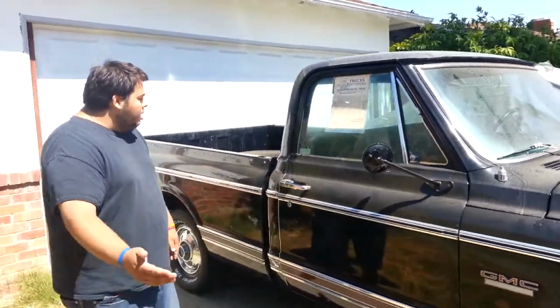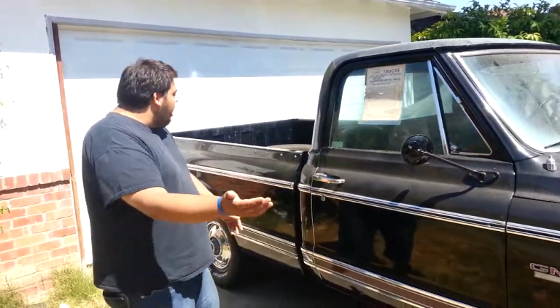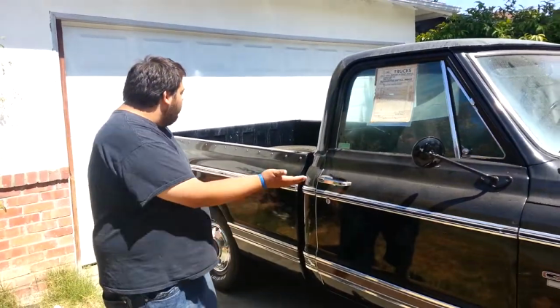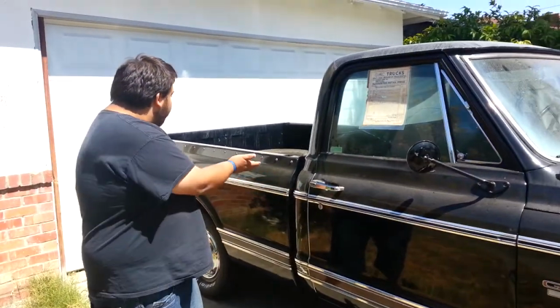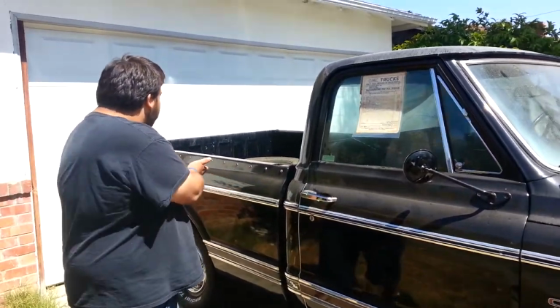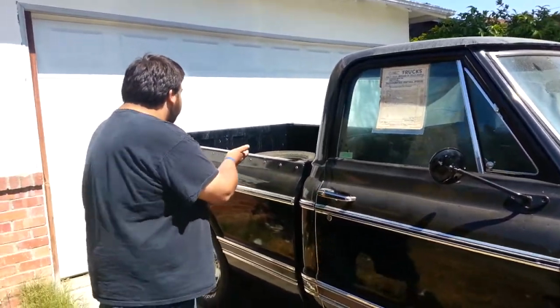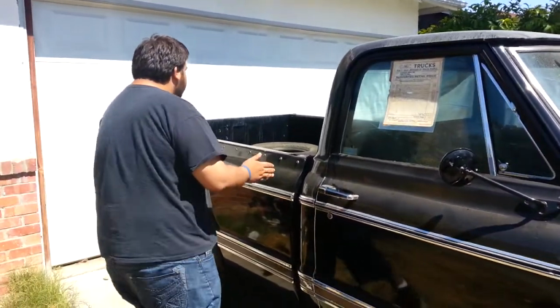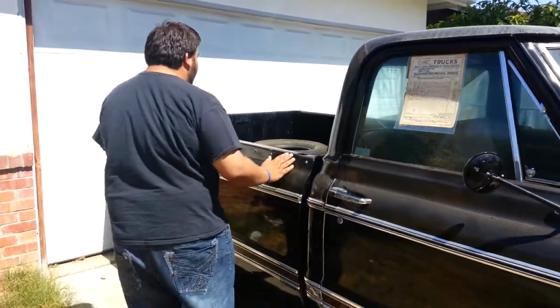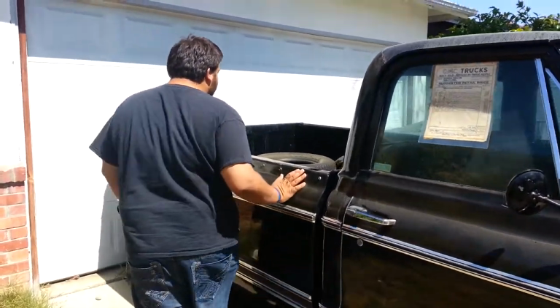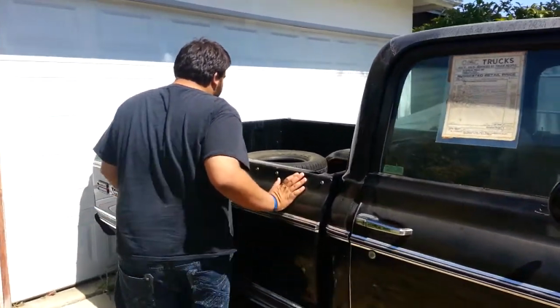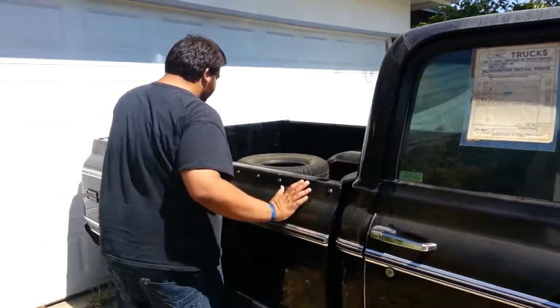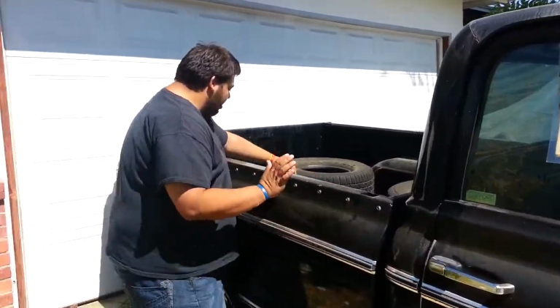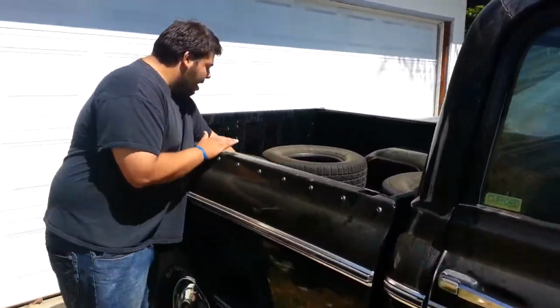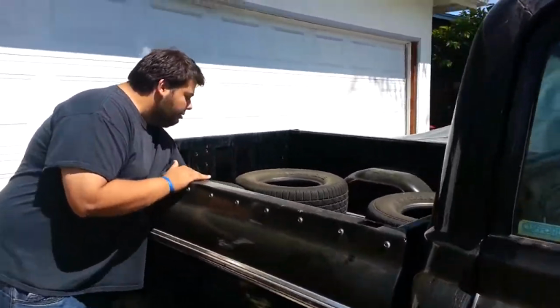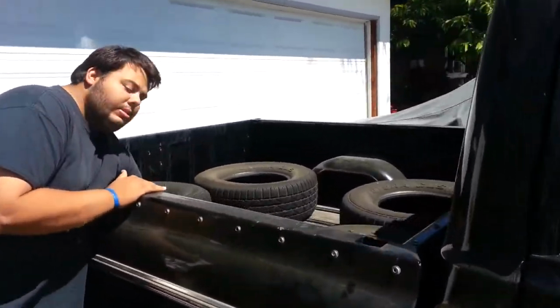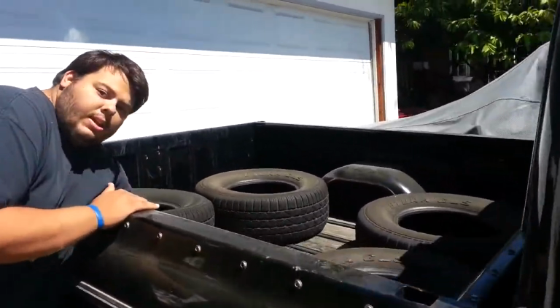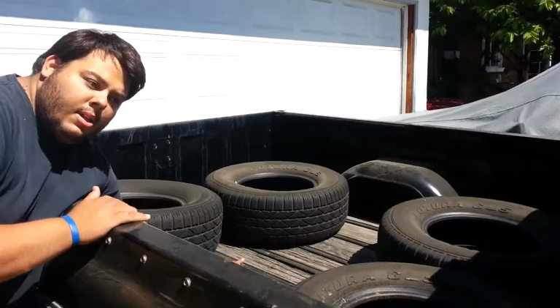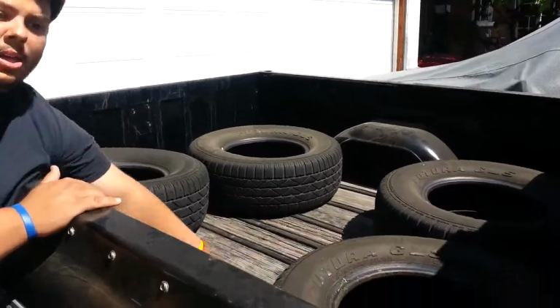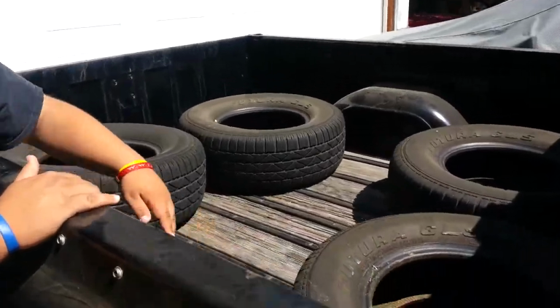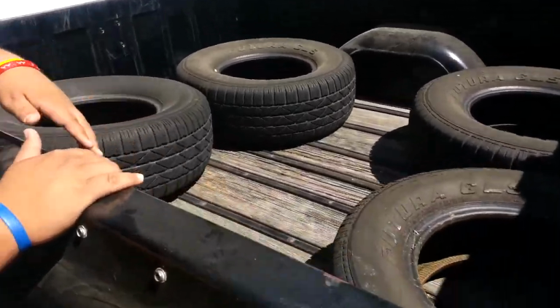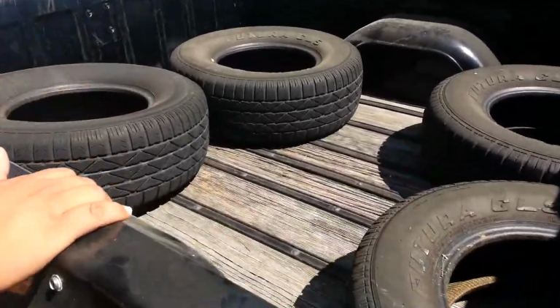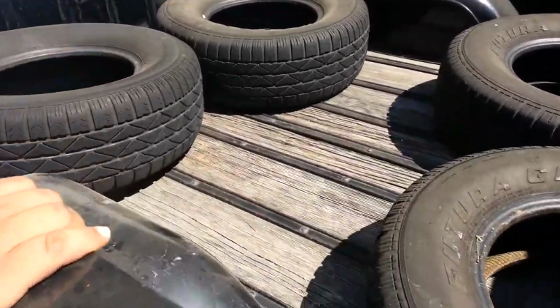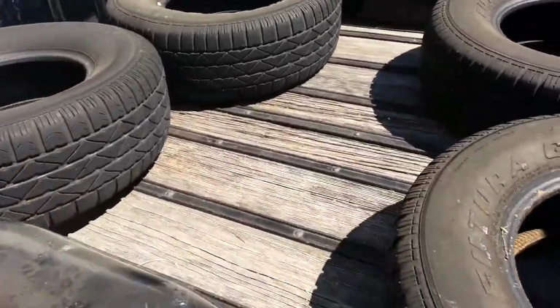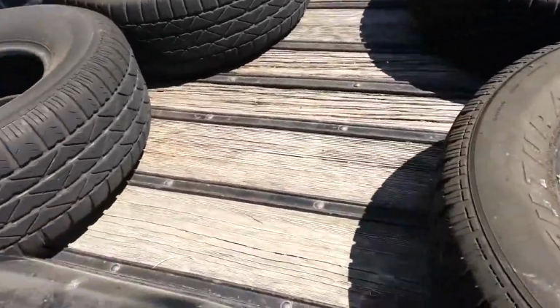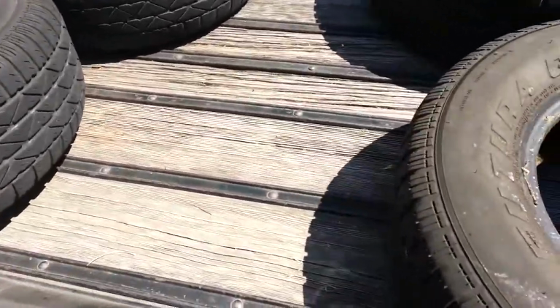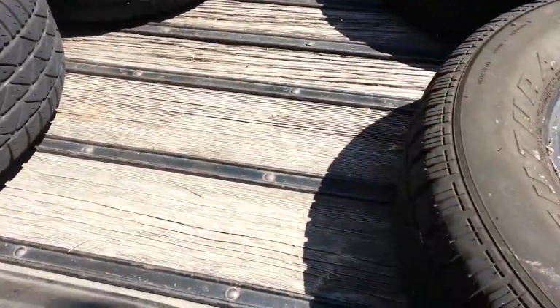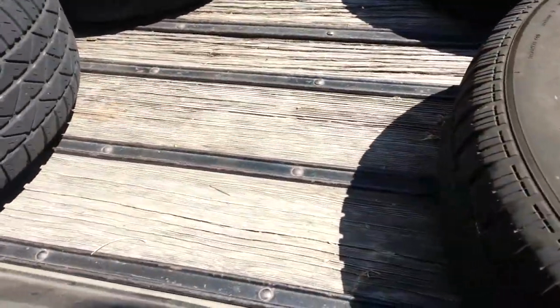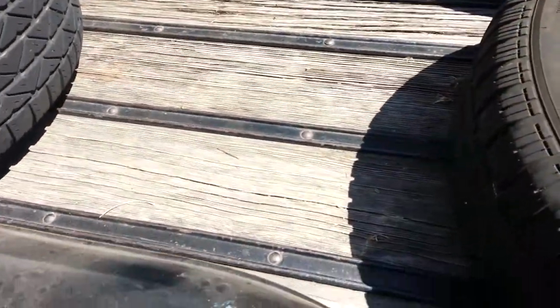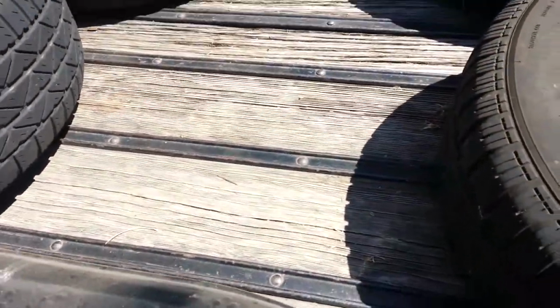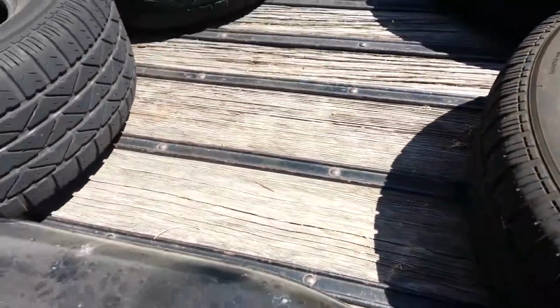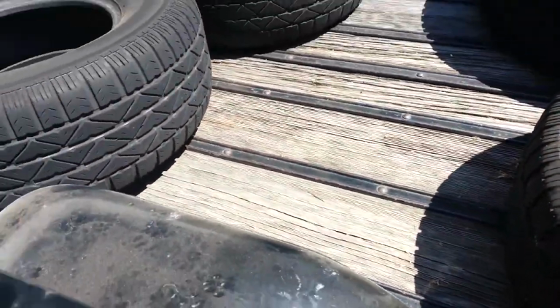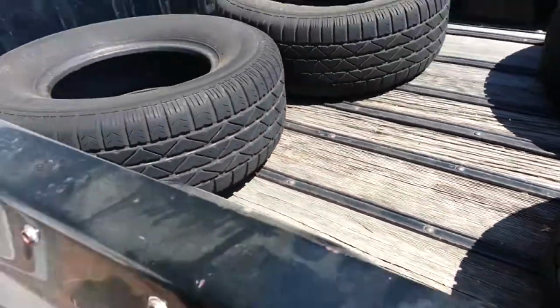You've got all the original wood in the back here. We're going to do a little in-depth look at this truck today. This is a very rare truck.